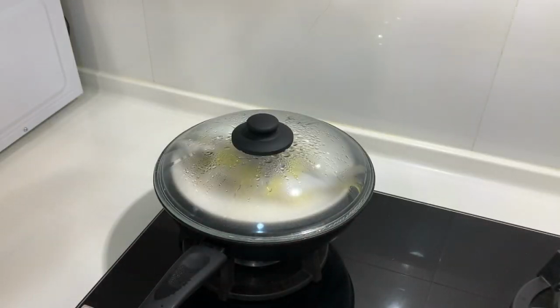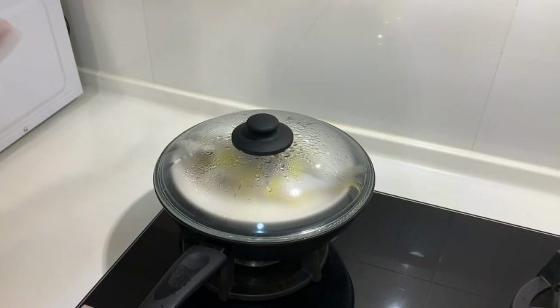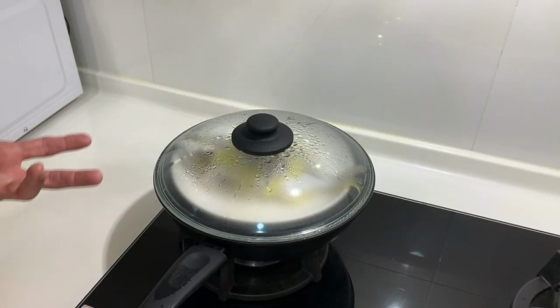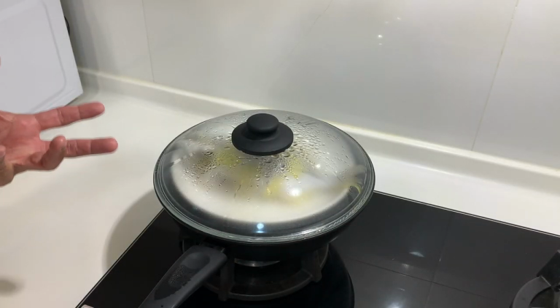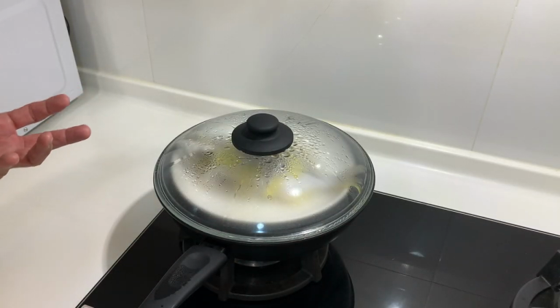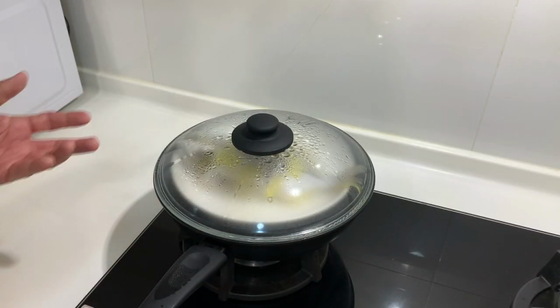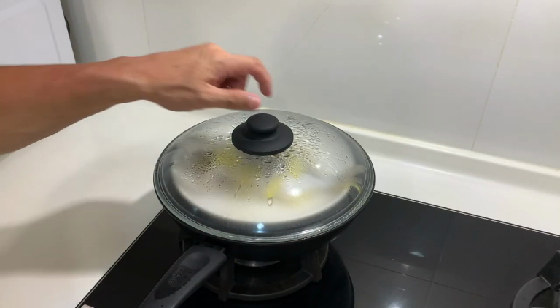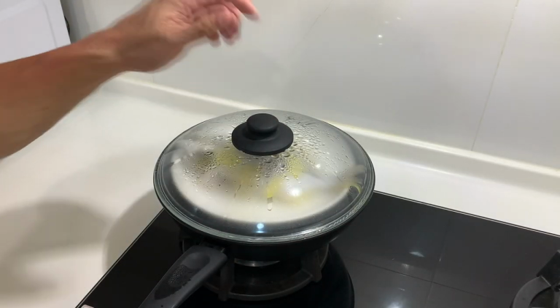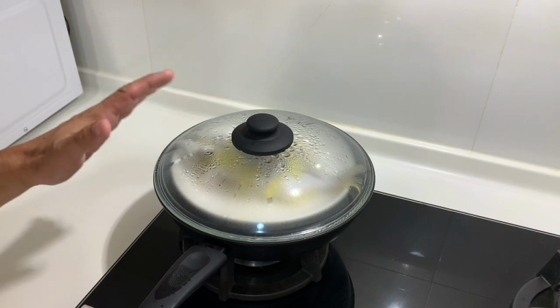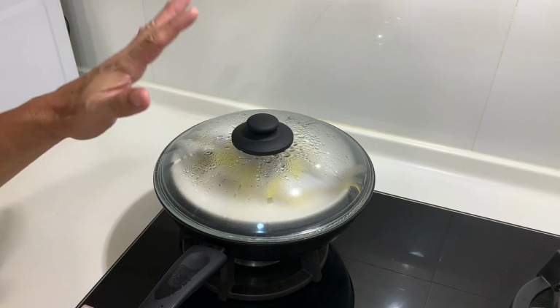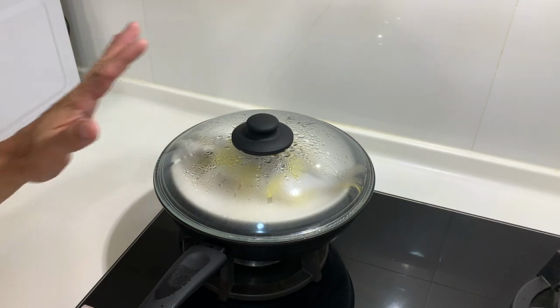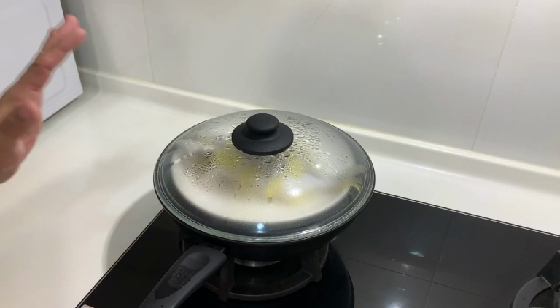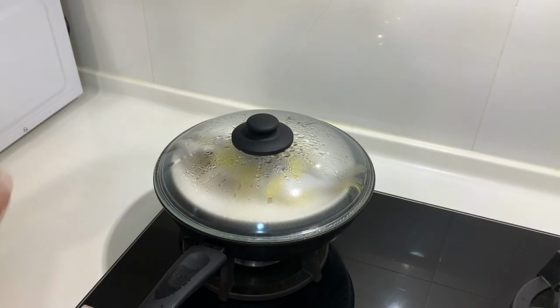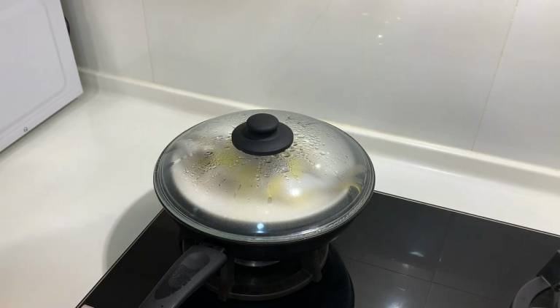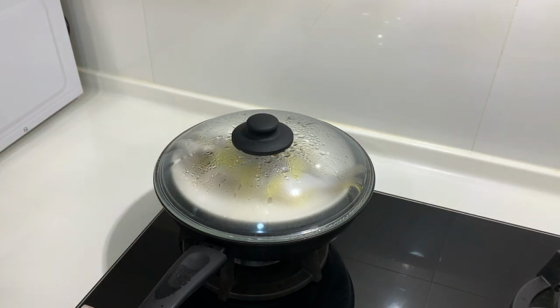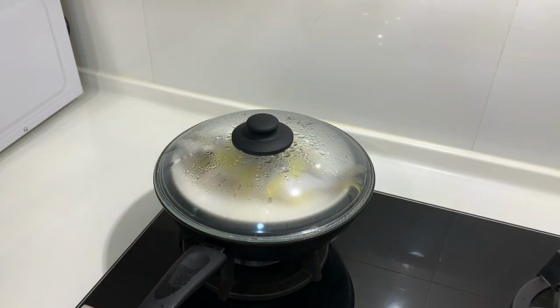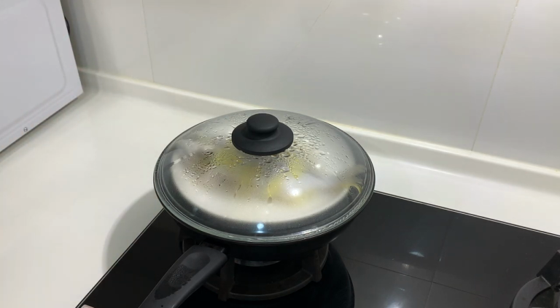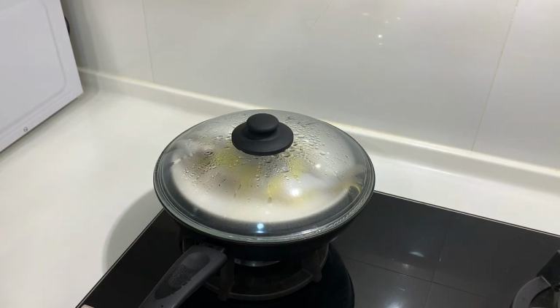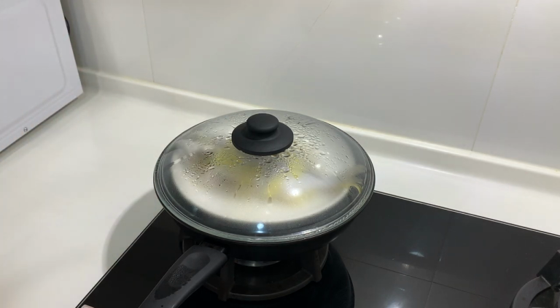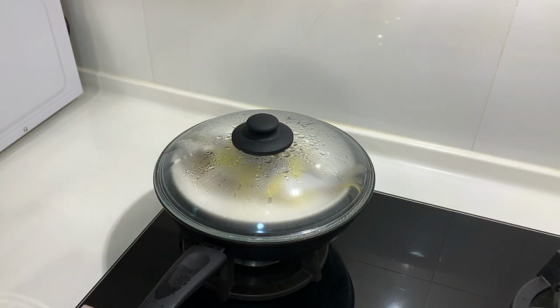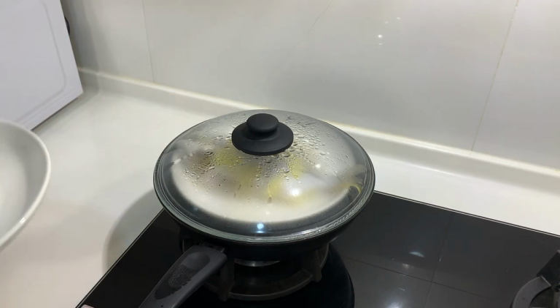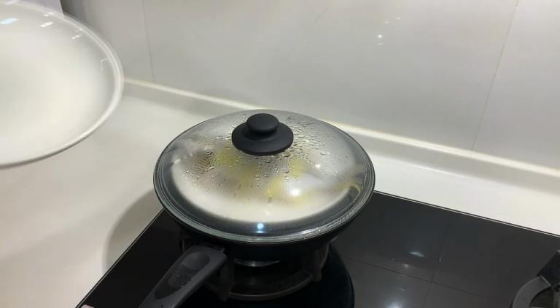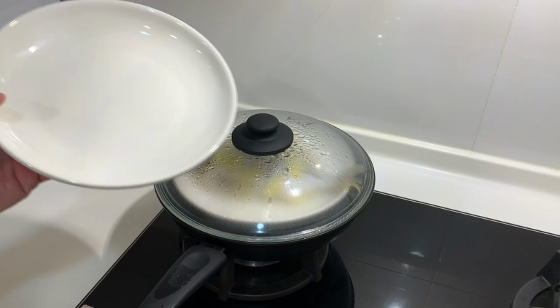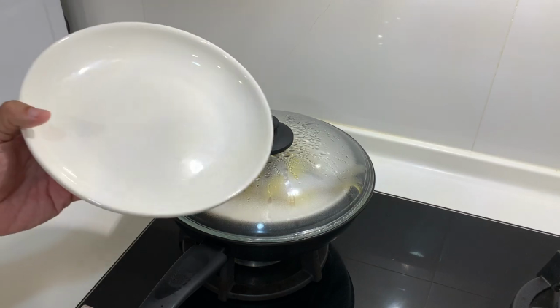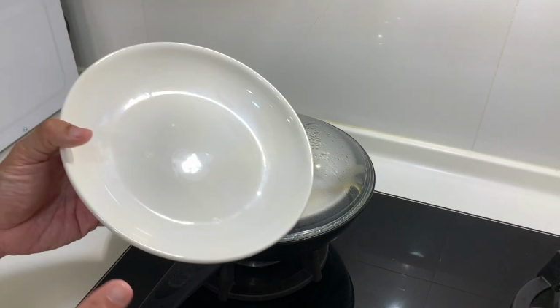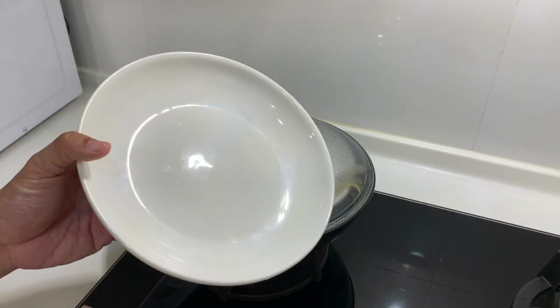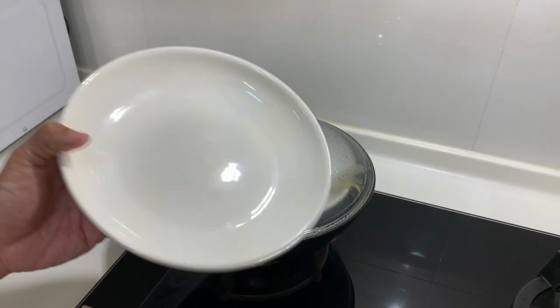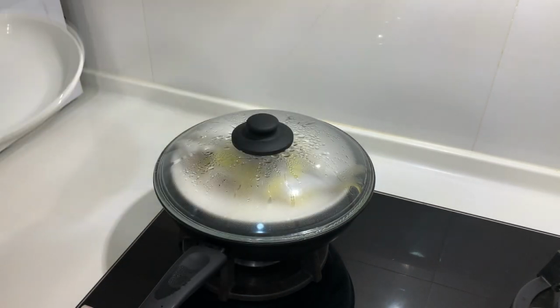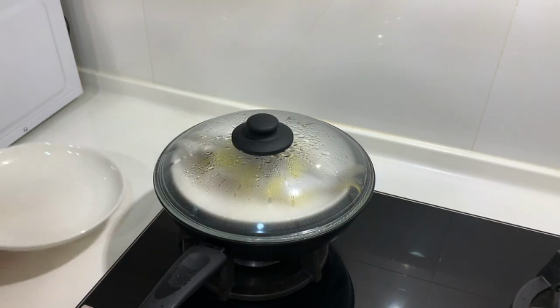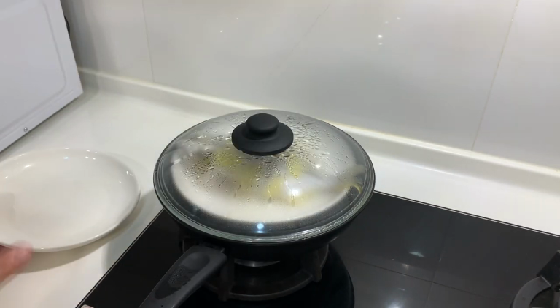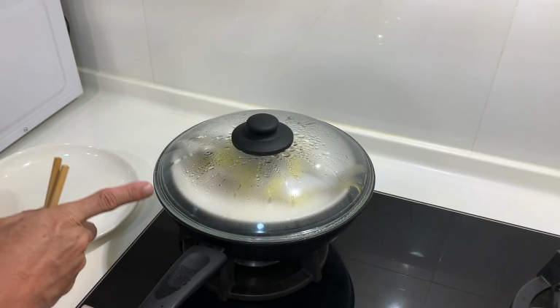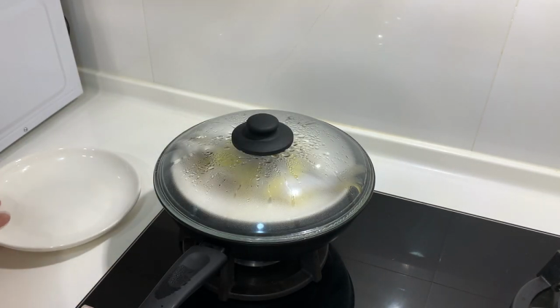Alright, 8 minutes is up and I think the fish is nicely cooked. What I'm going to do is take a new plate and transfer the fish over.